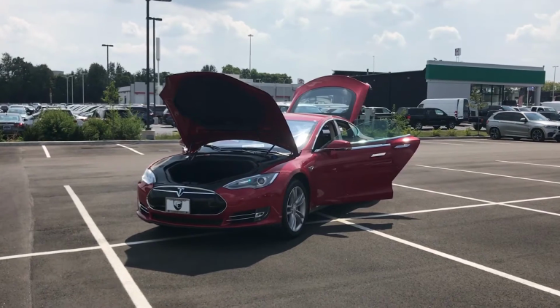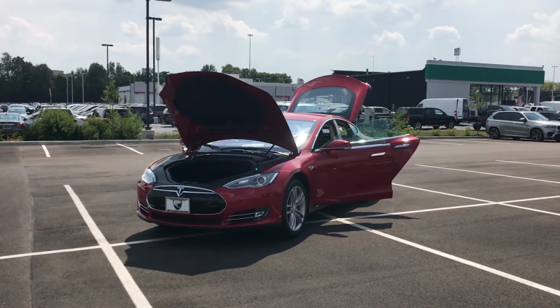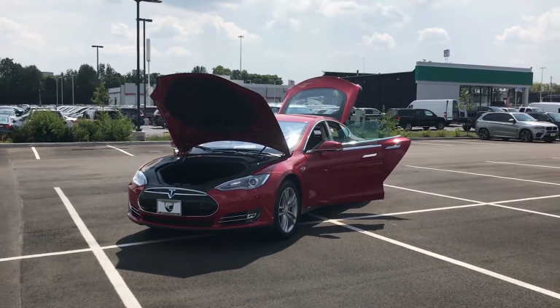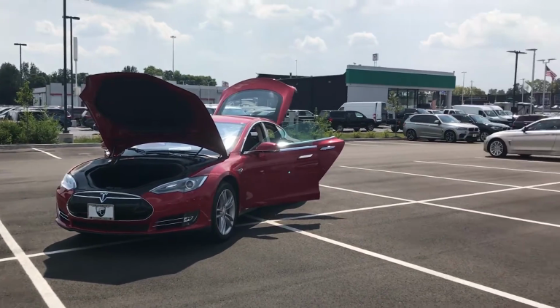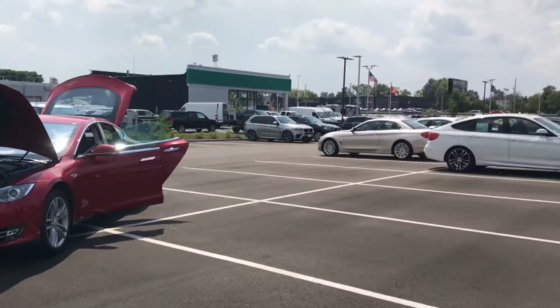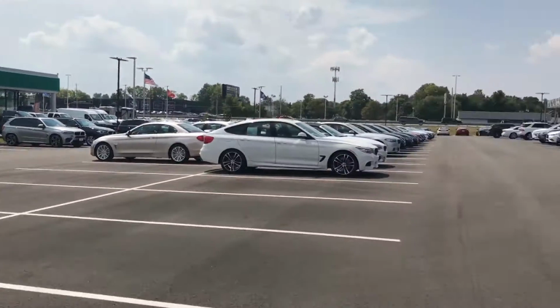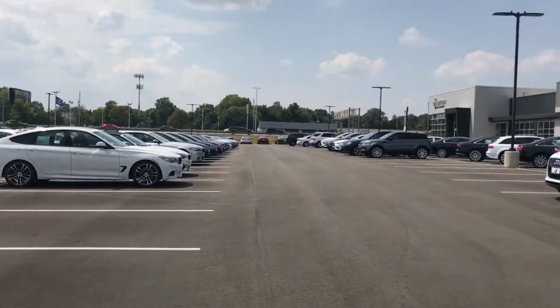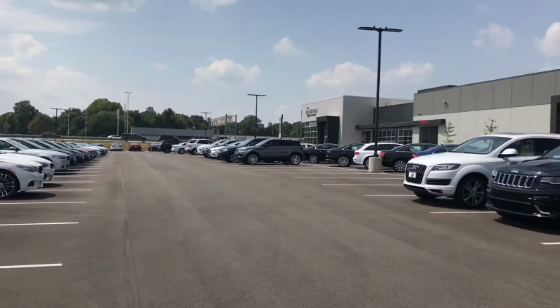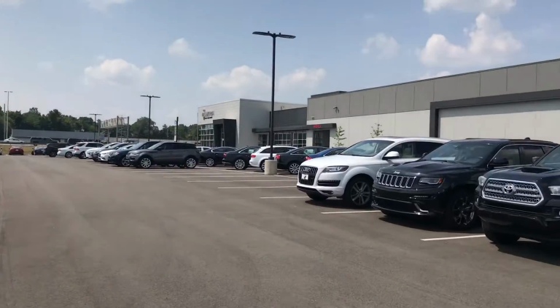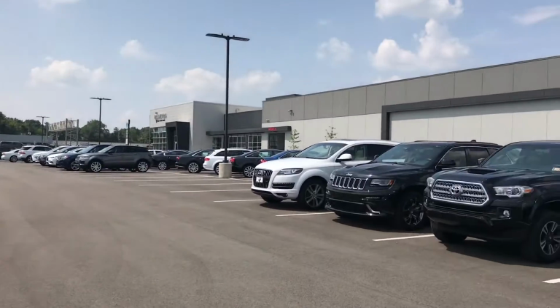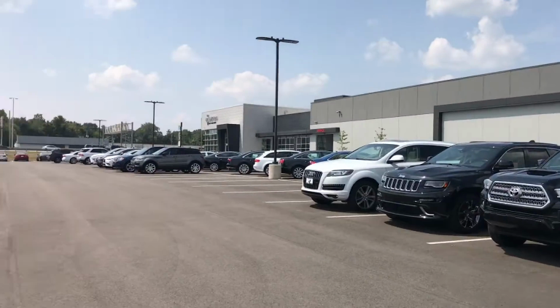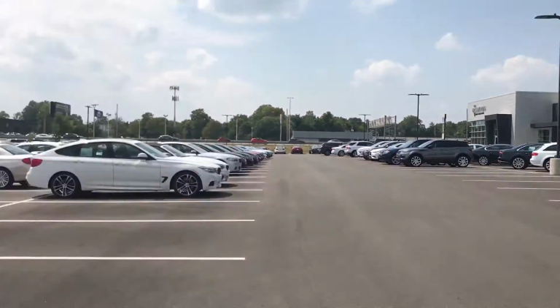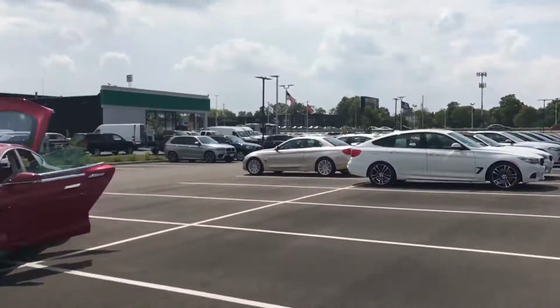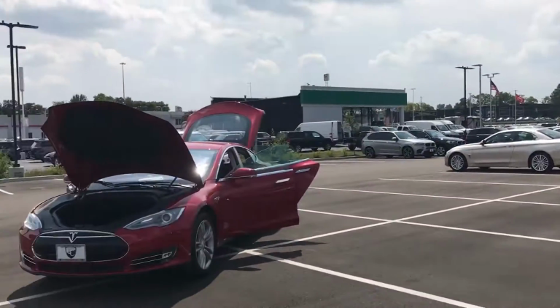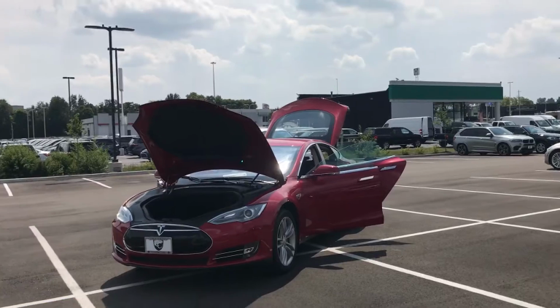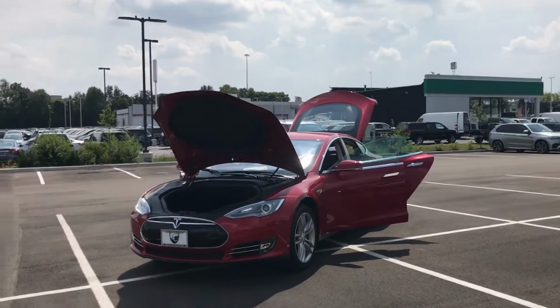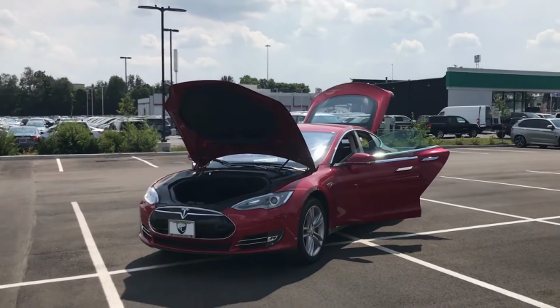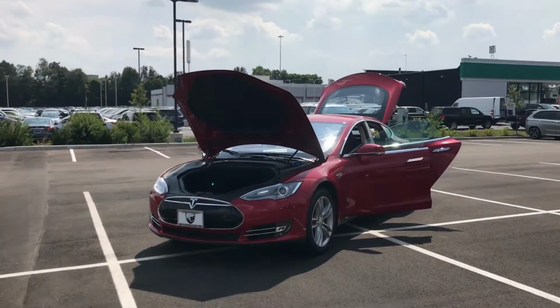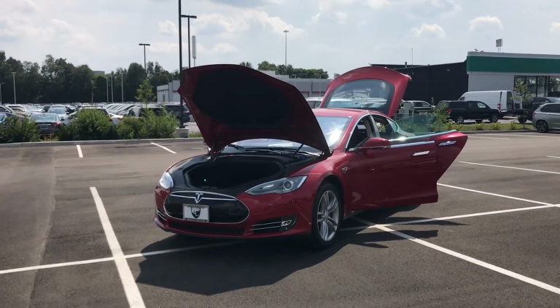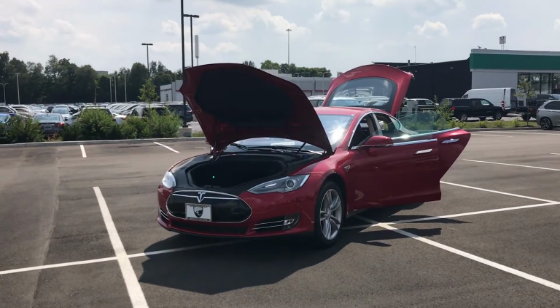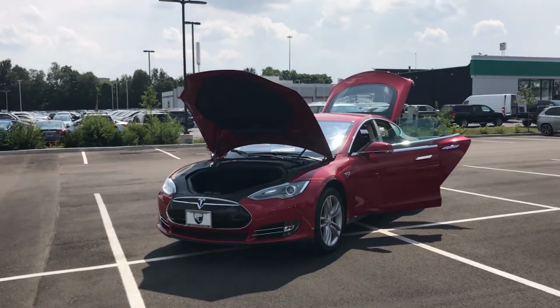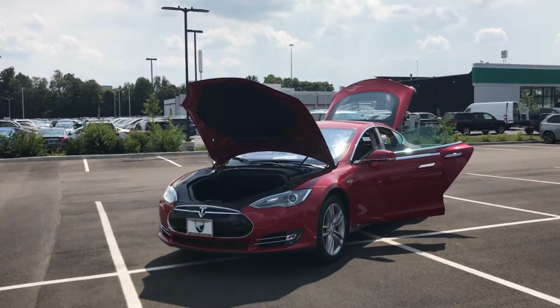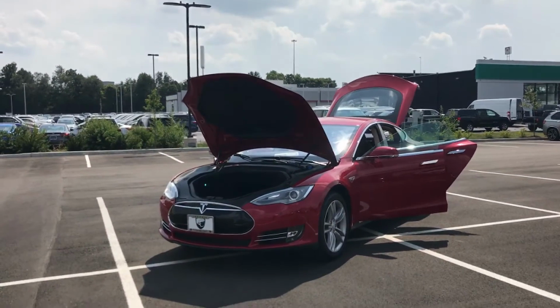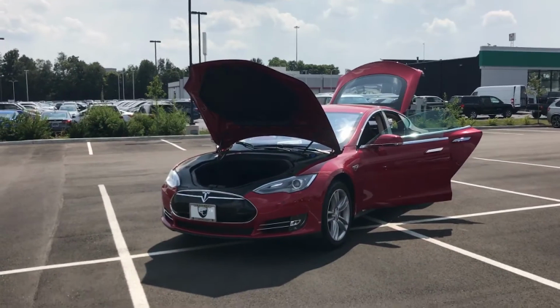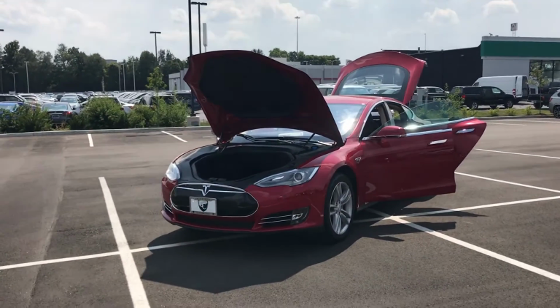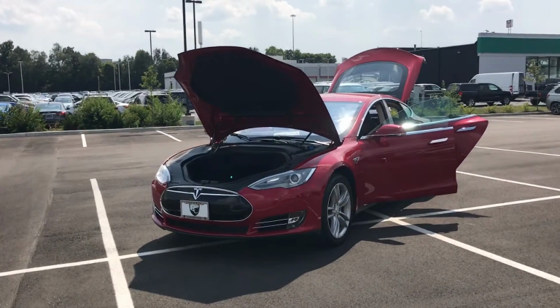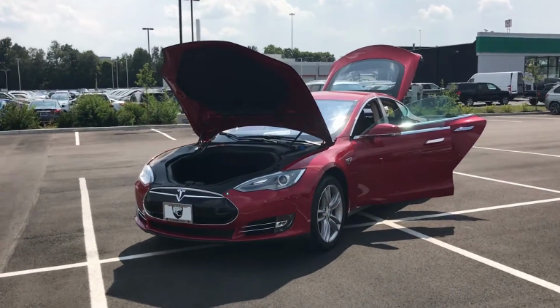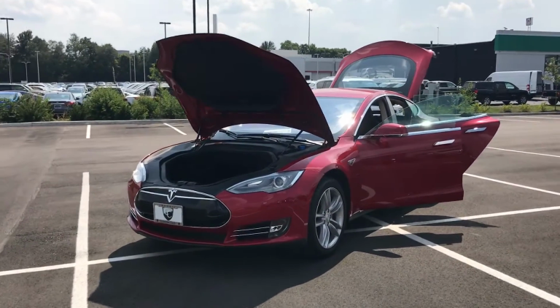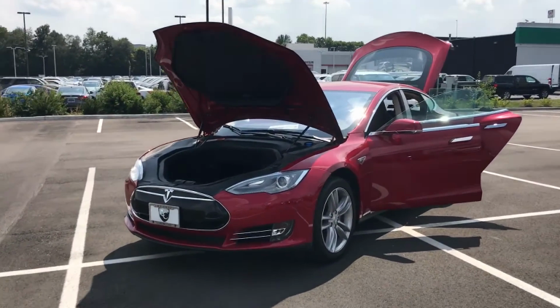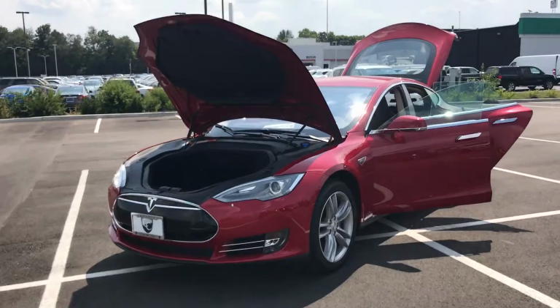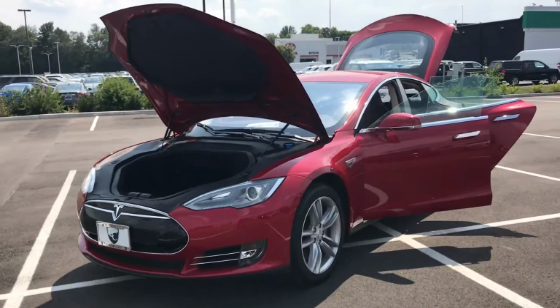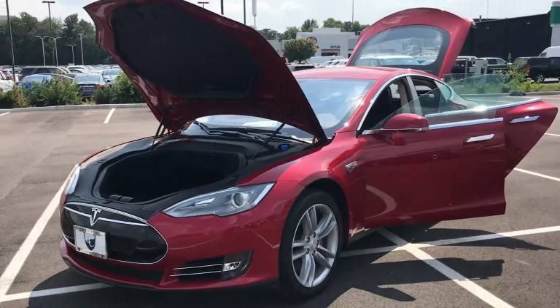Hi, this is Austin with the Collection at Coast to Coast Imports. I just wanted to send you a nice video of this 2013 Tesla Model S — the one we spoke about yesterday.